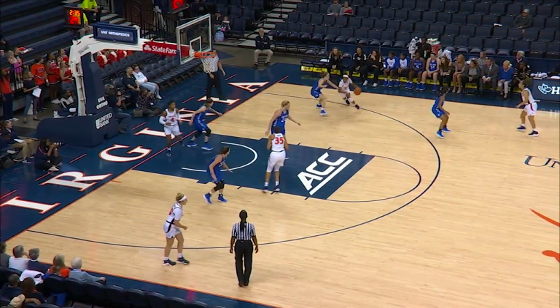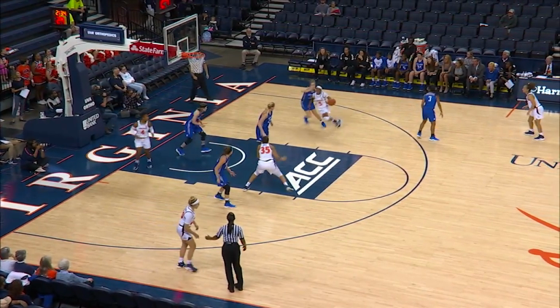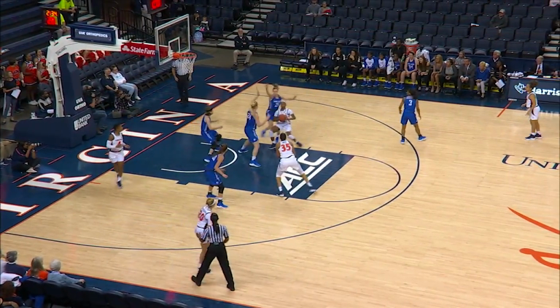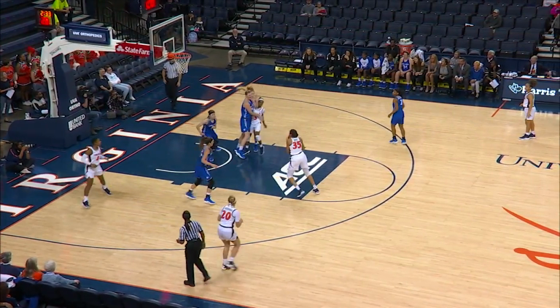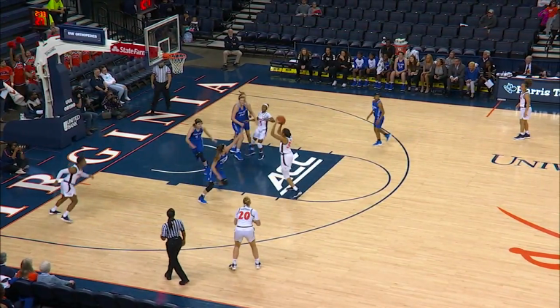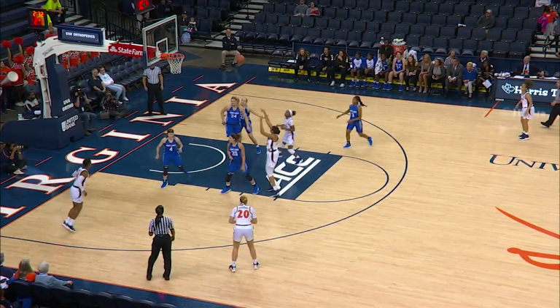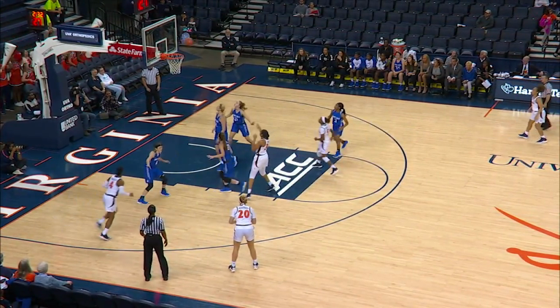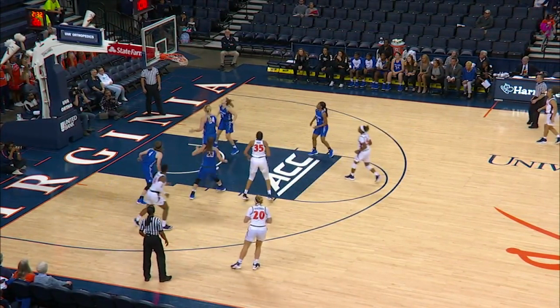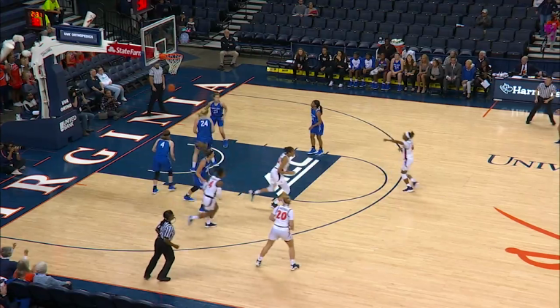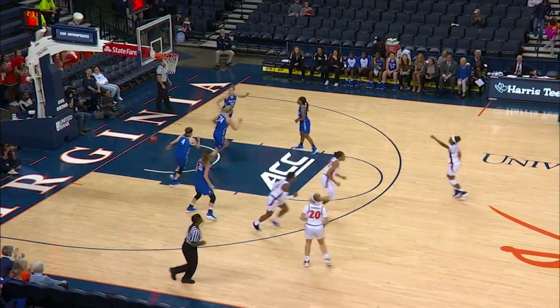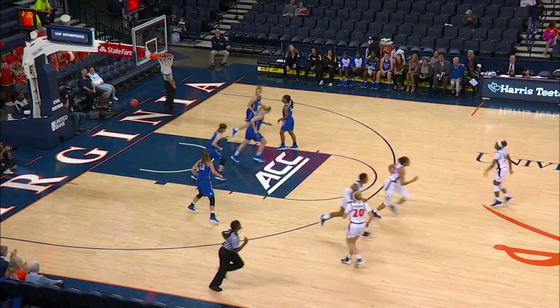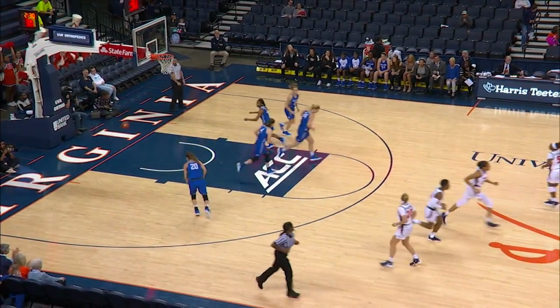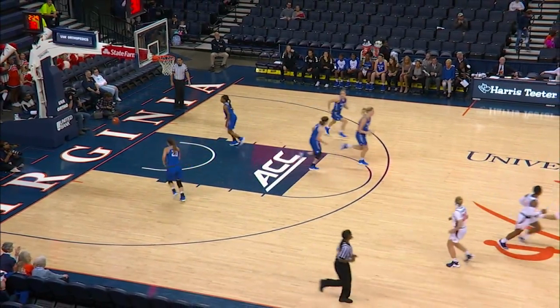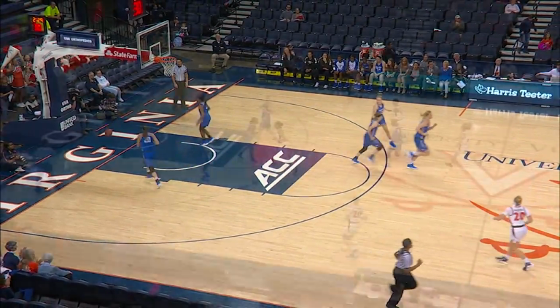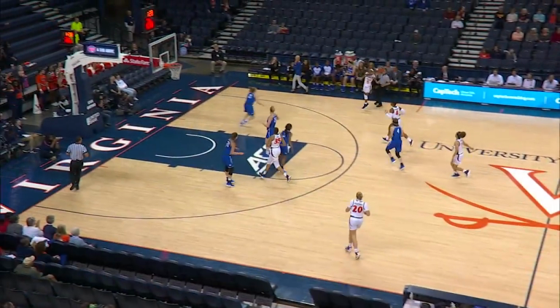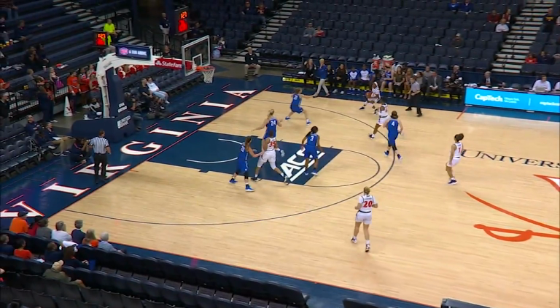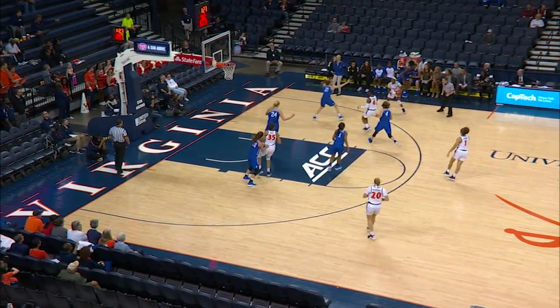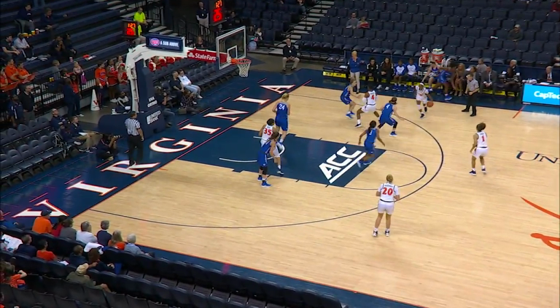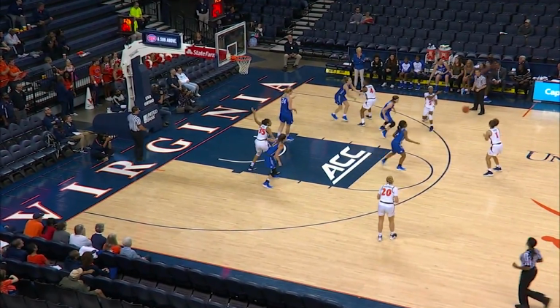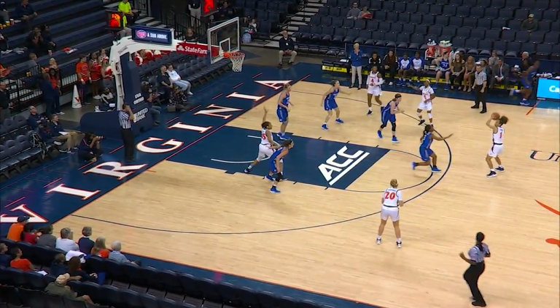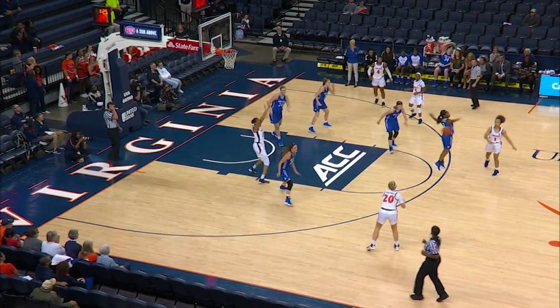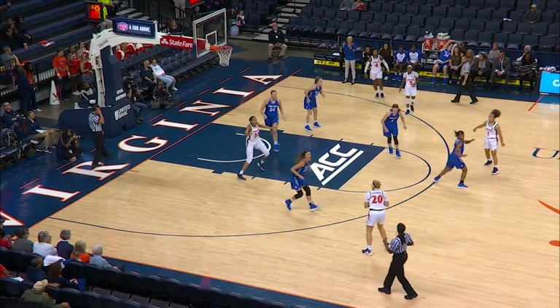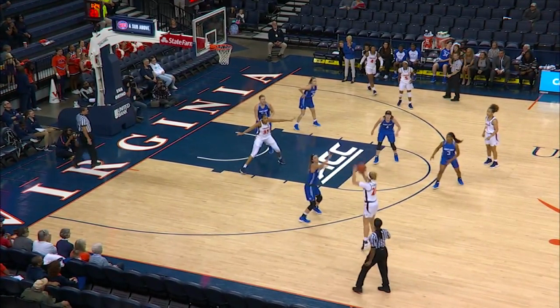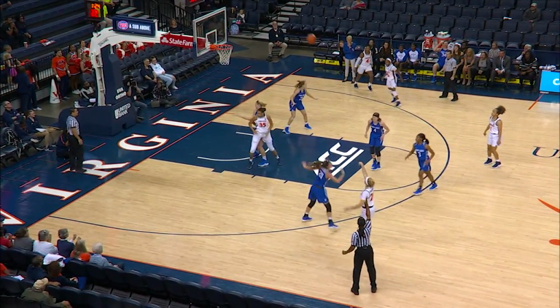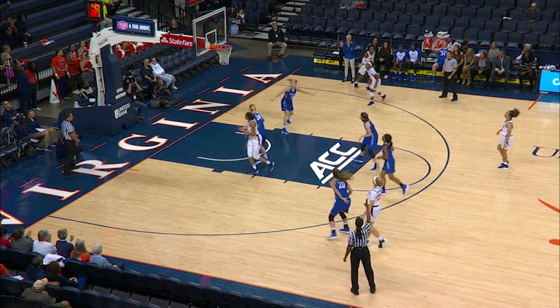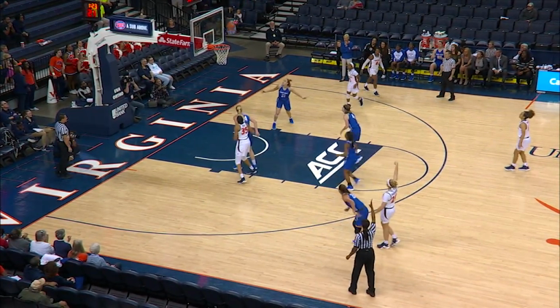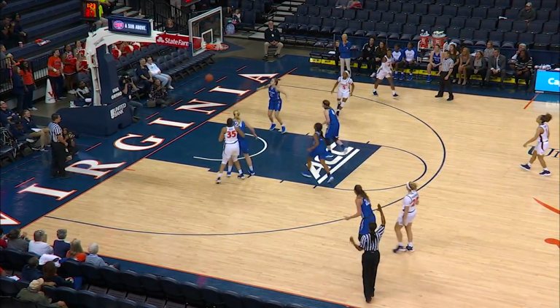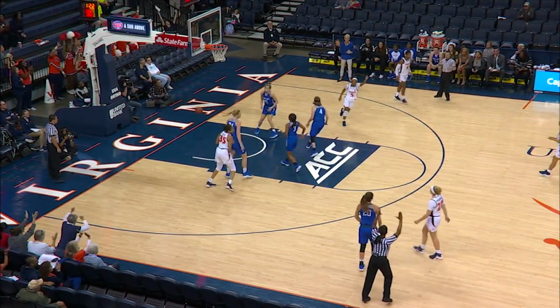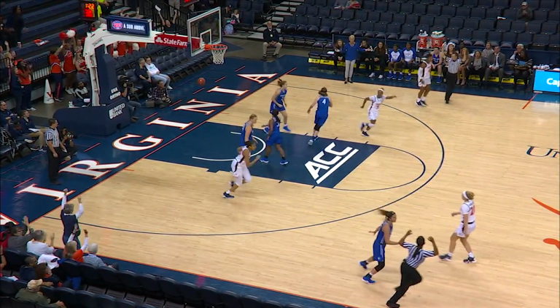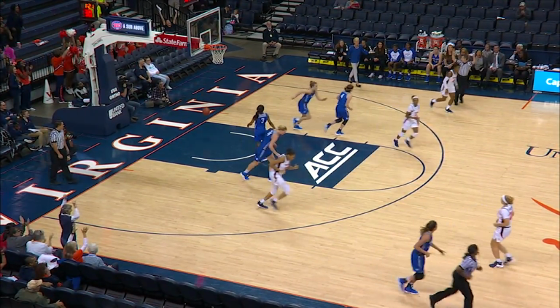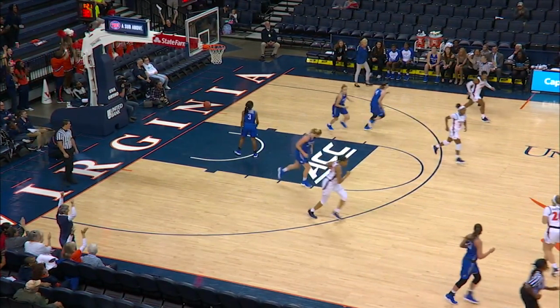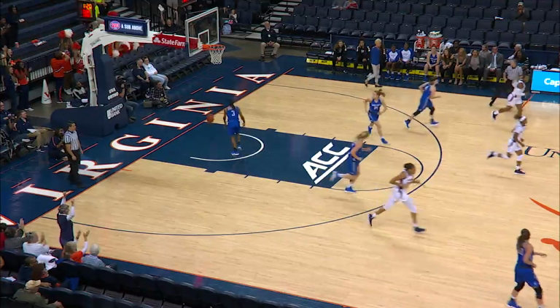Virginia down 13-8. Caldwell drives, kicks to Payne. Left elbow jump shot — line drive is through. Up ahead, Caldwell on the right wing. Martinson, that's a deep left wing — three from 25 and she buried it.